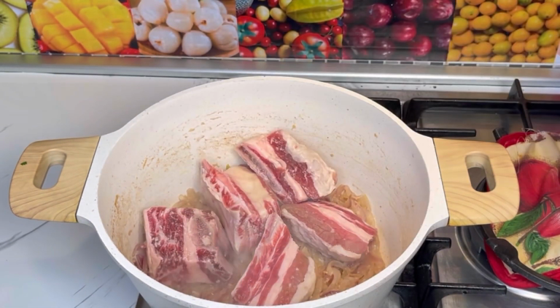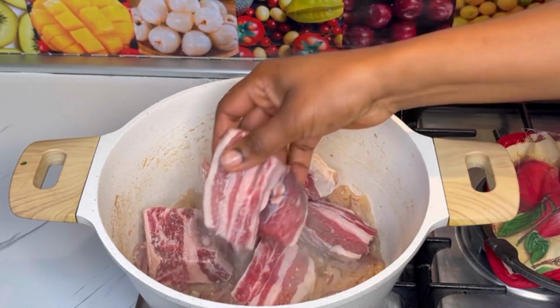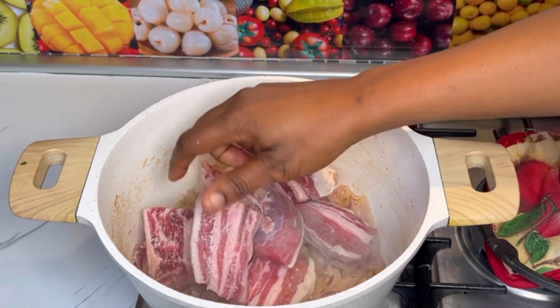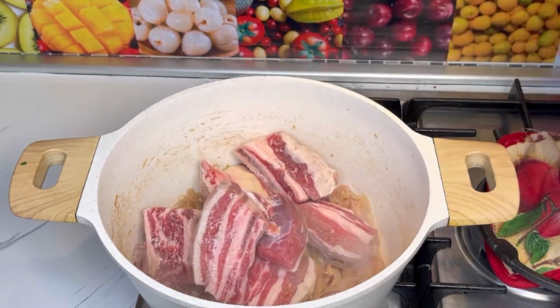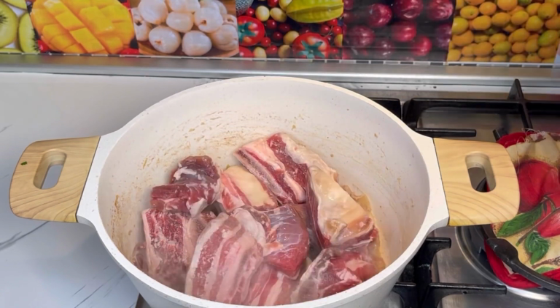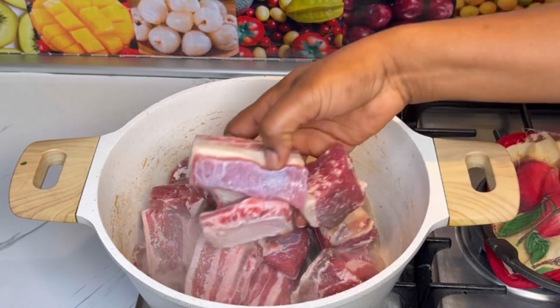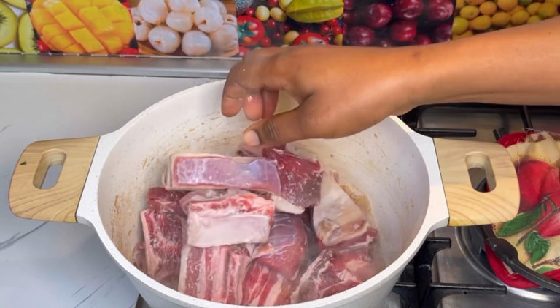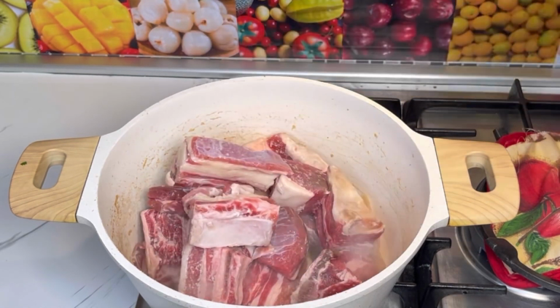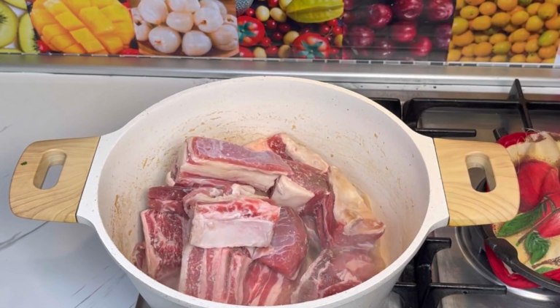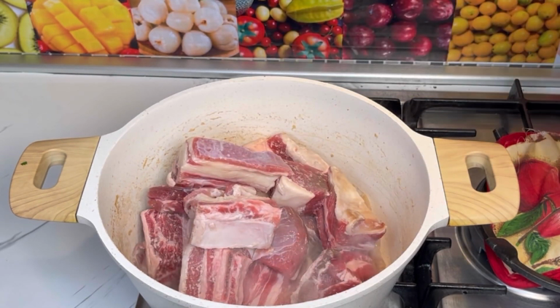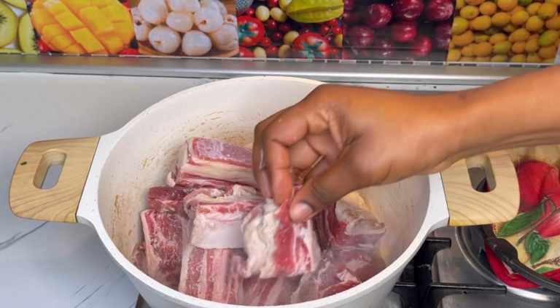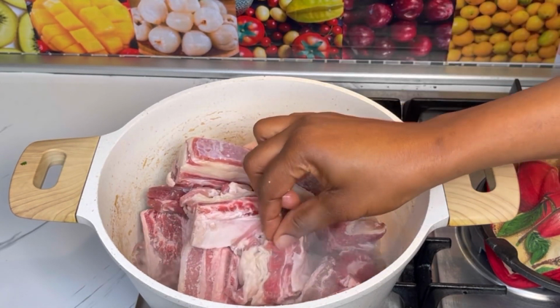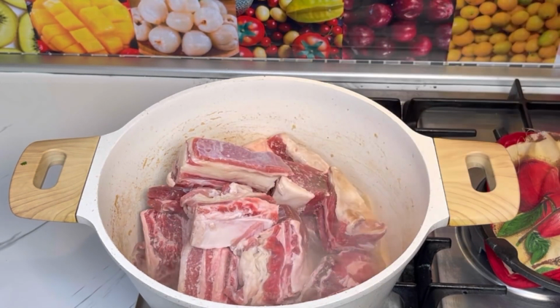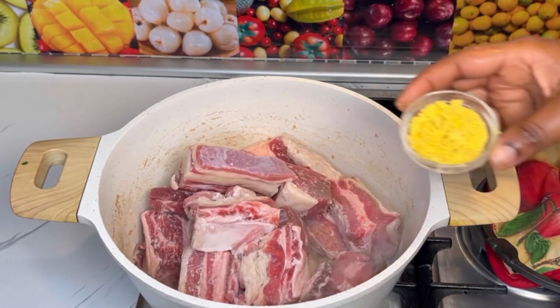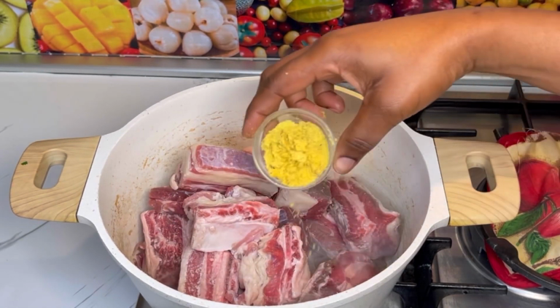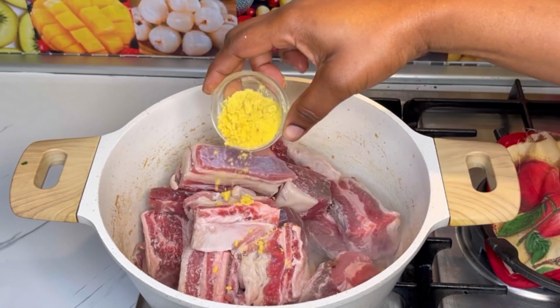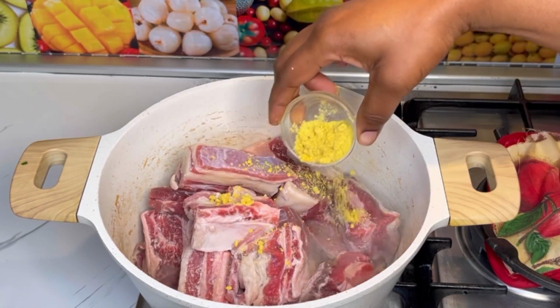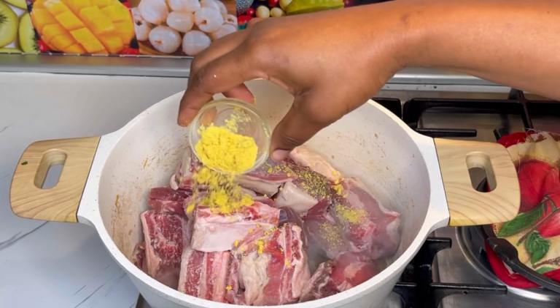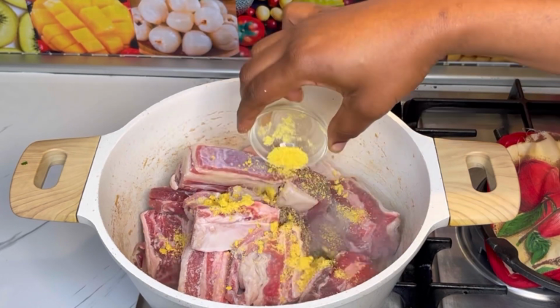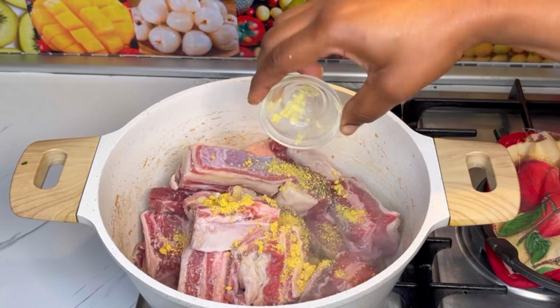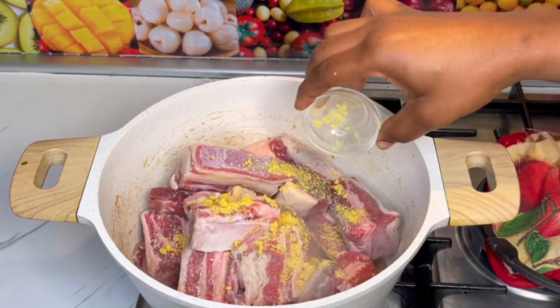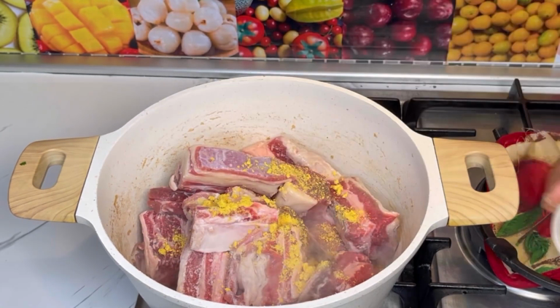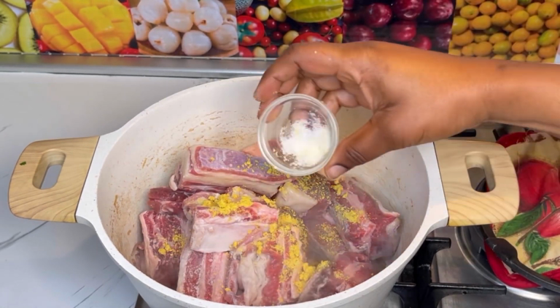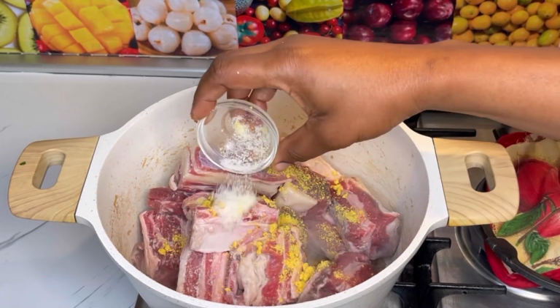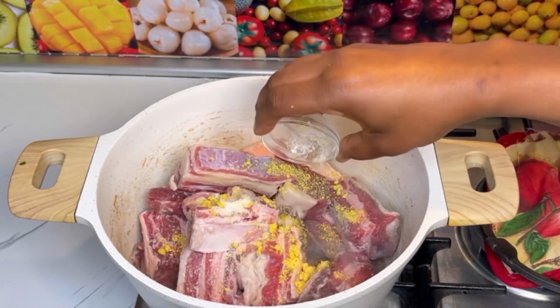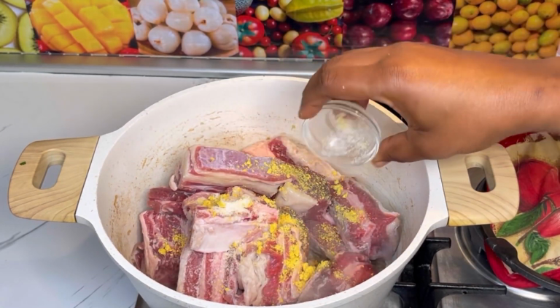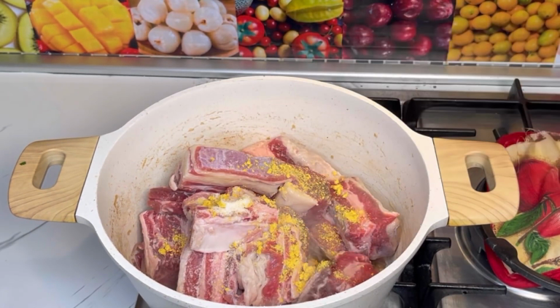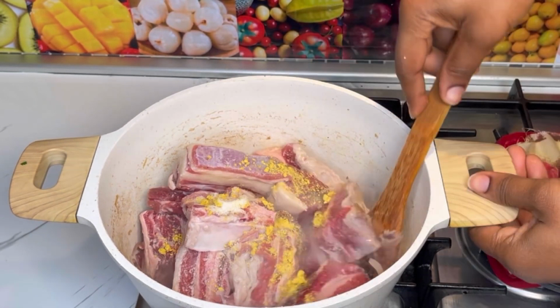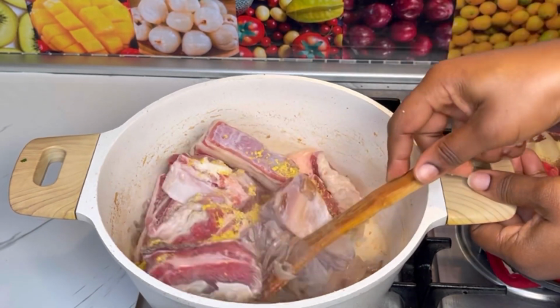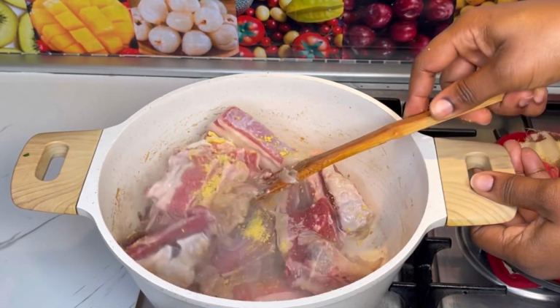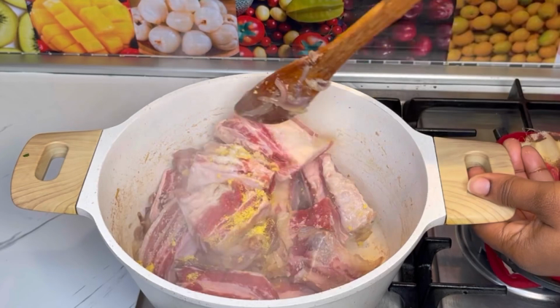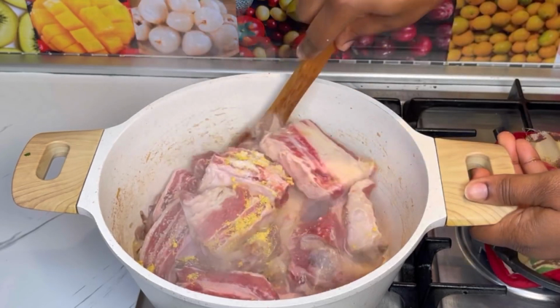When done, go ahead and add in your beef vegetable seasoning and salt. Let this cook for at least 10 minutes so you can check if the salt is to your liking and everything is on point before moving to the next step.